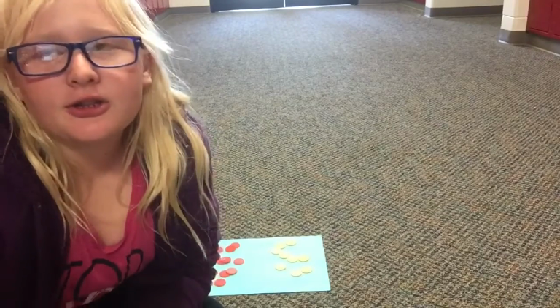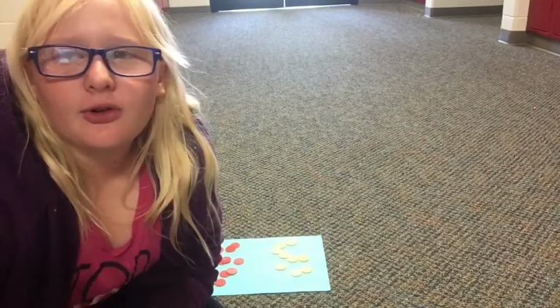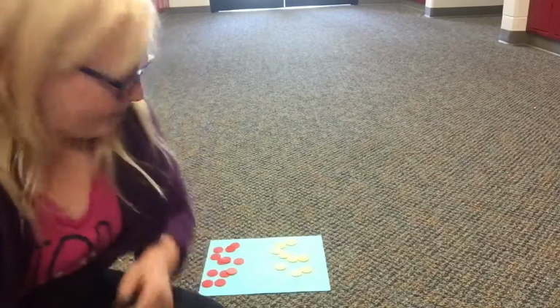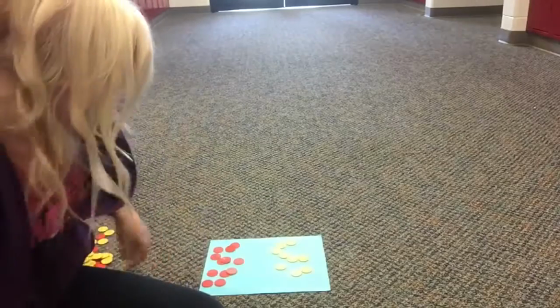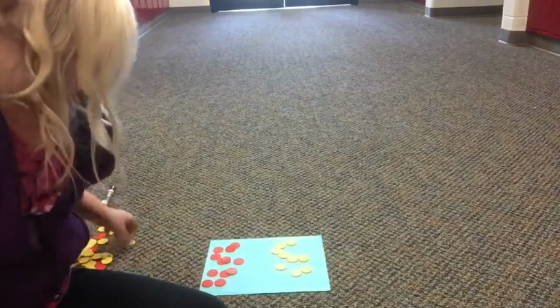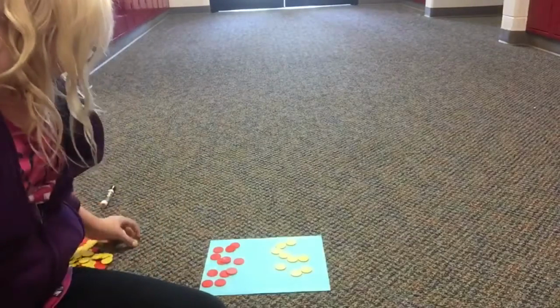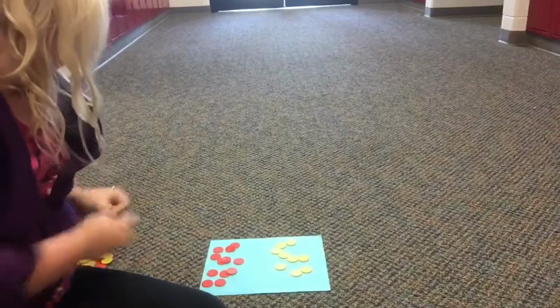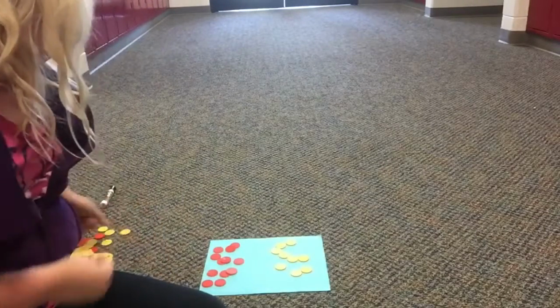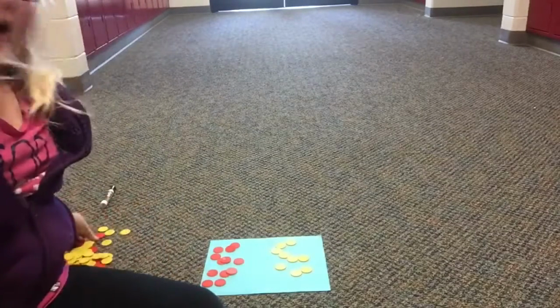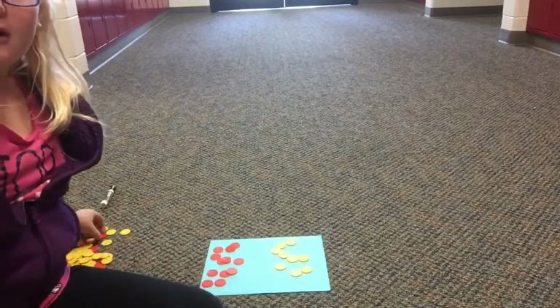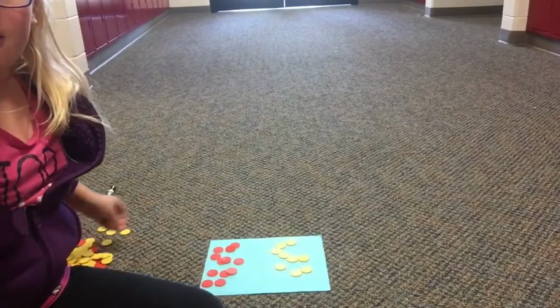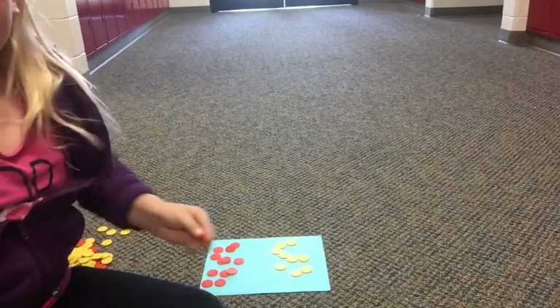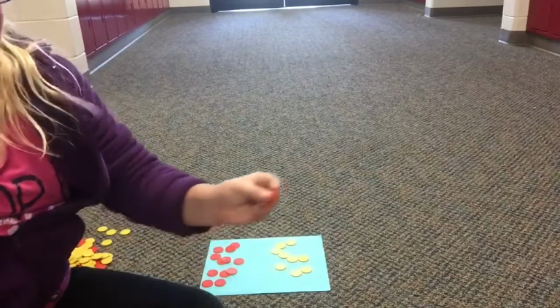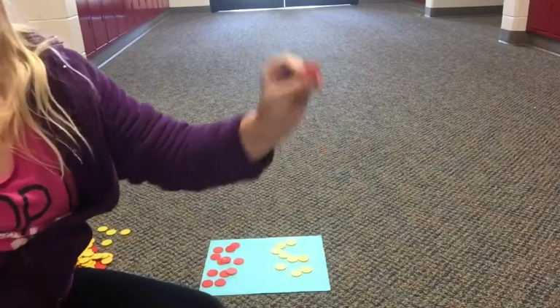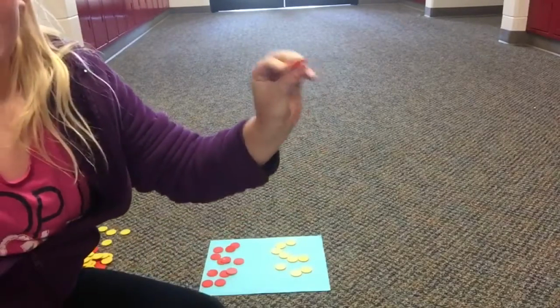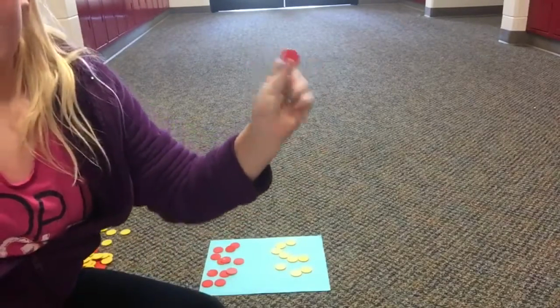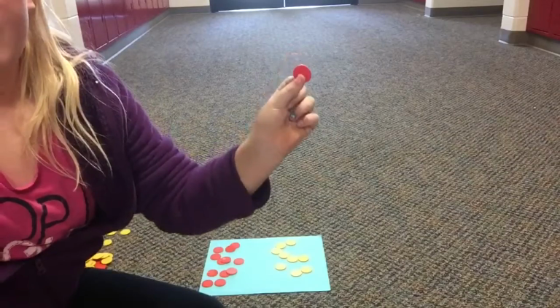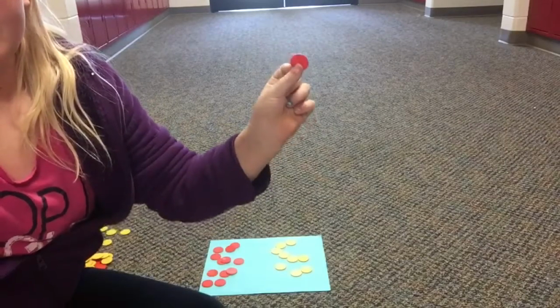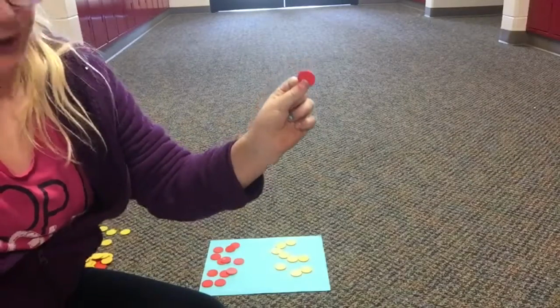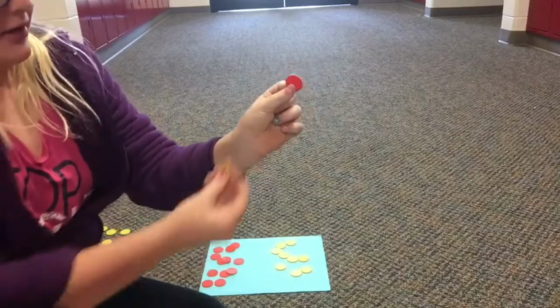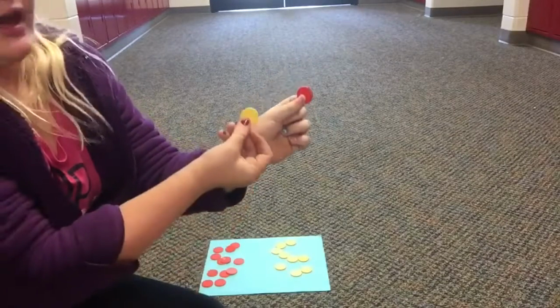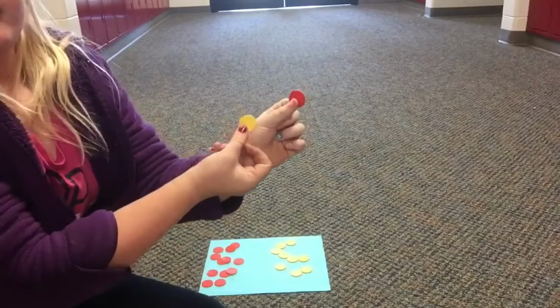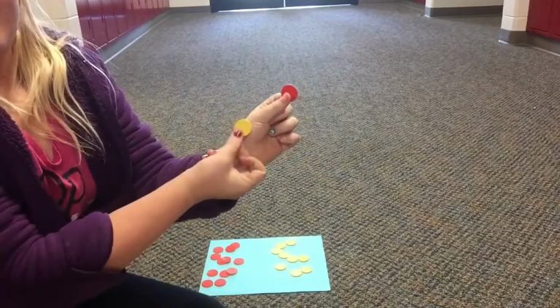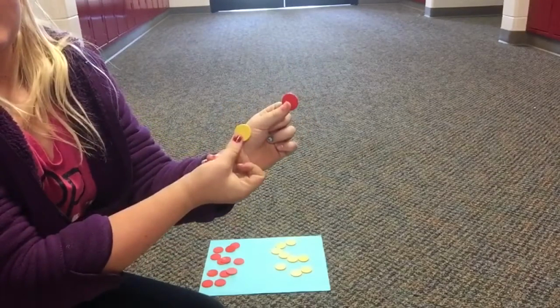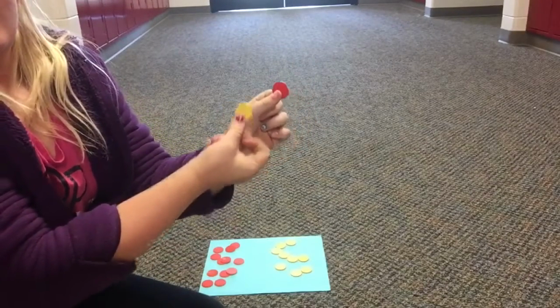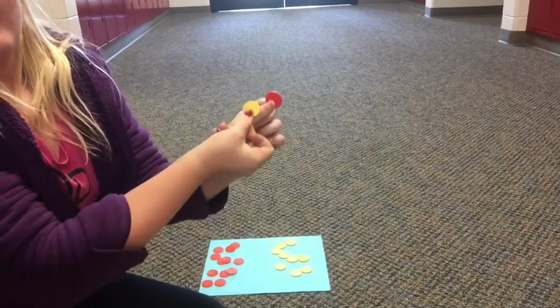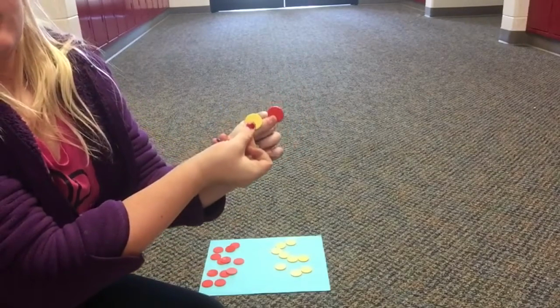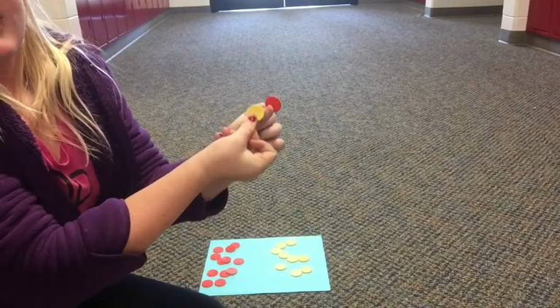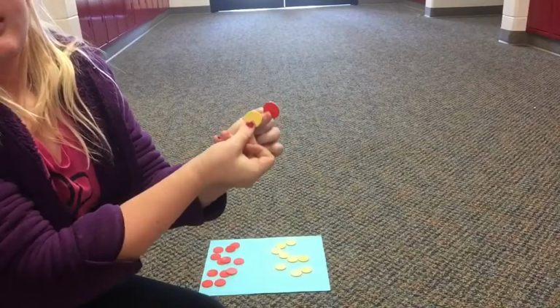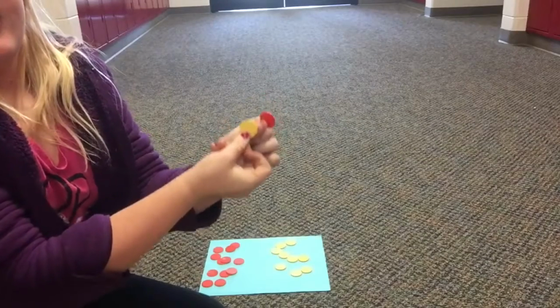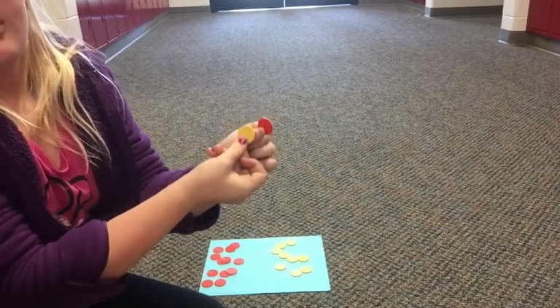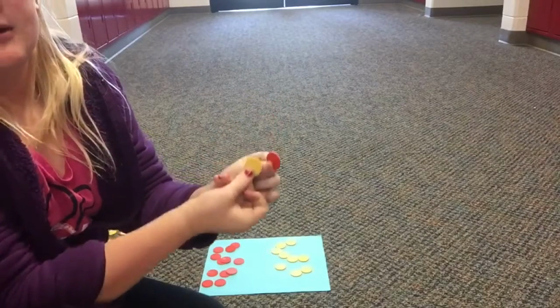Before we get started, I'm going to tell you that red is negative, yellow is positive. When you add them both together, they make a pair of zero.